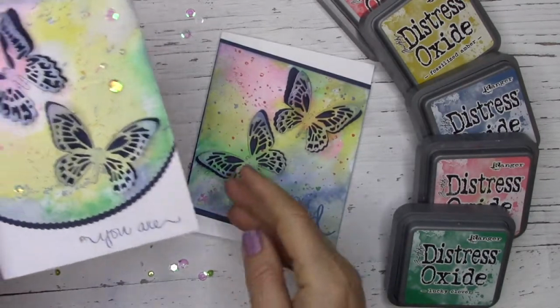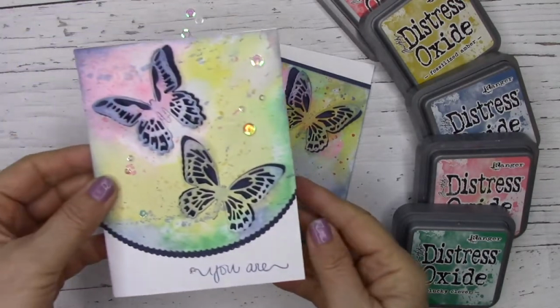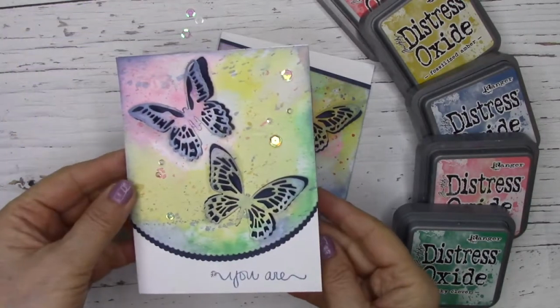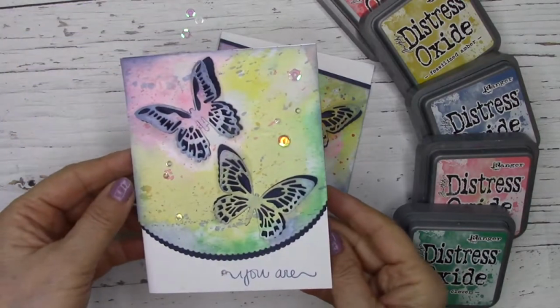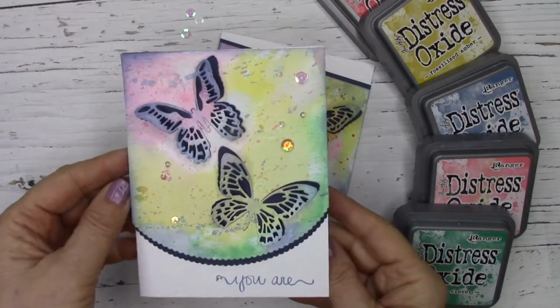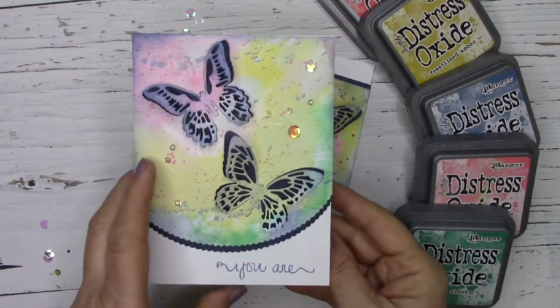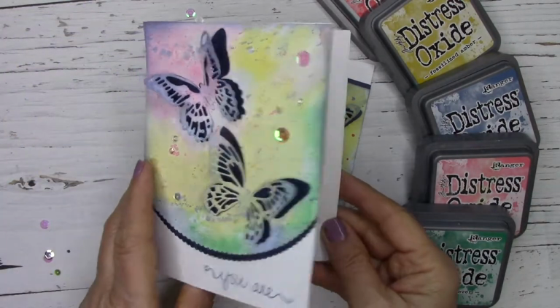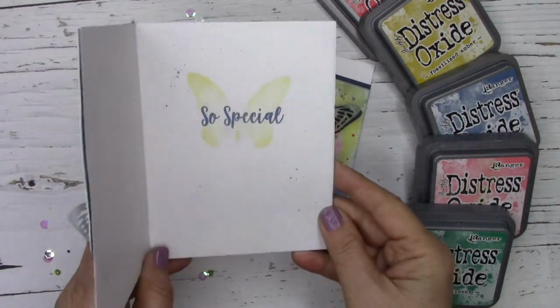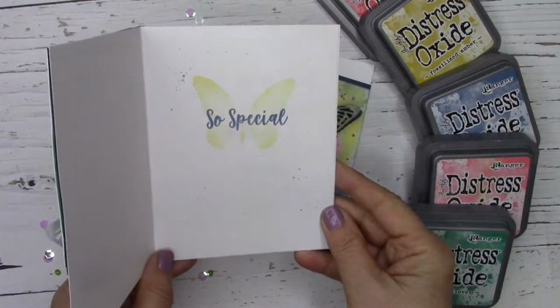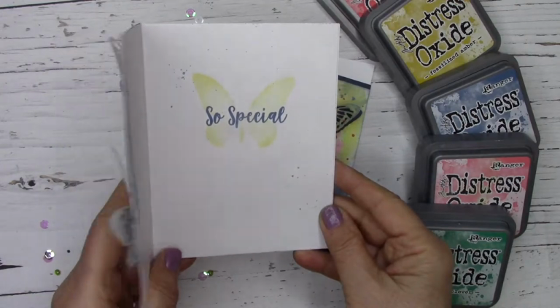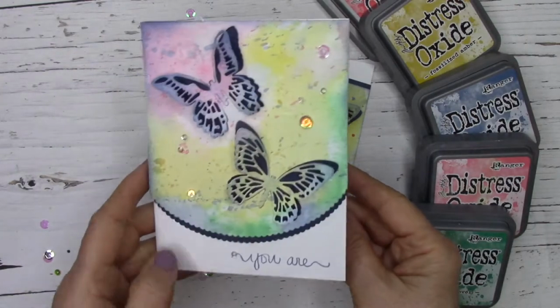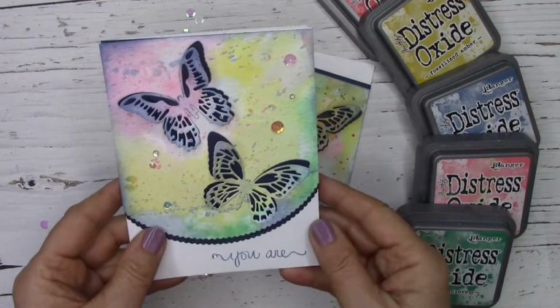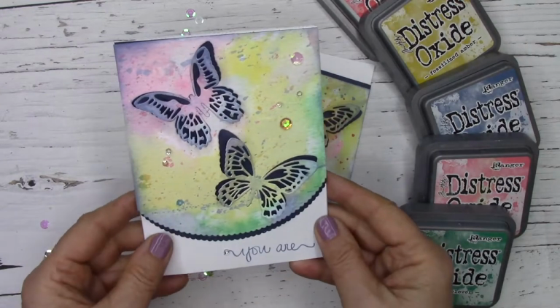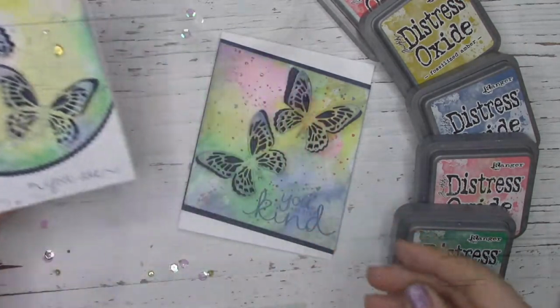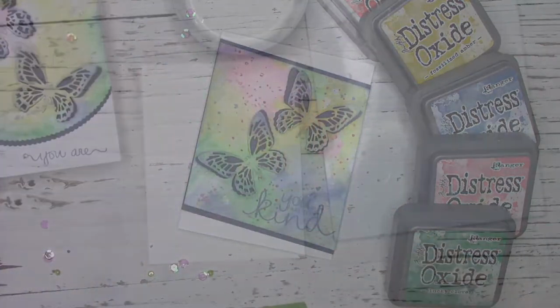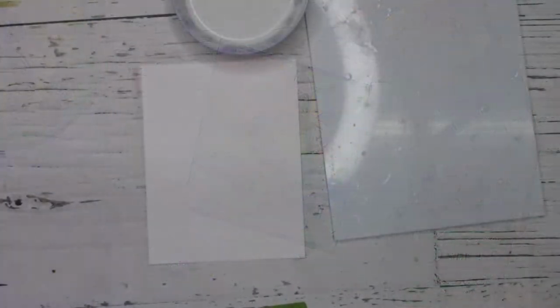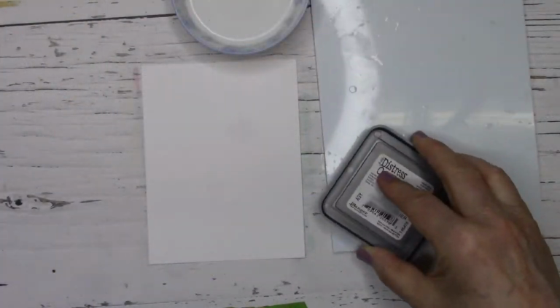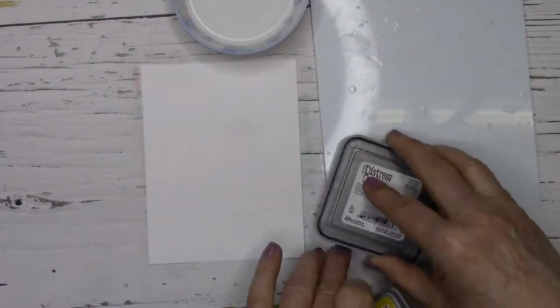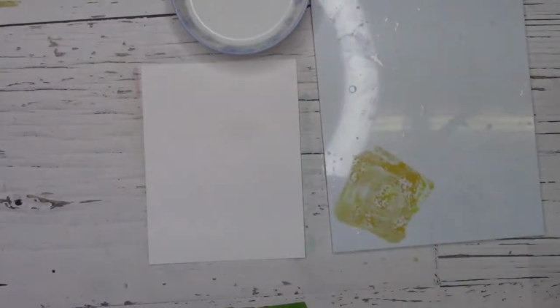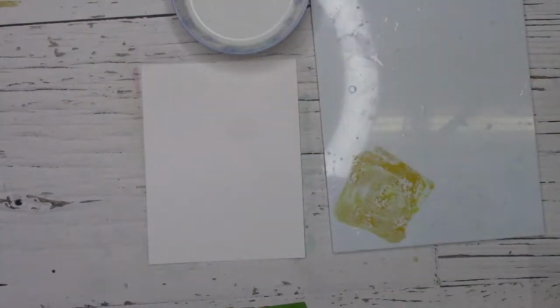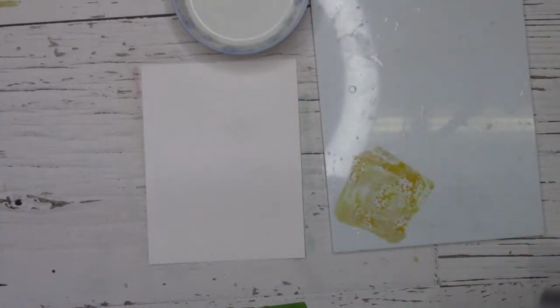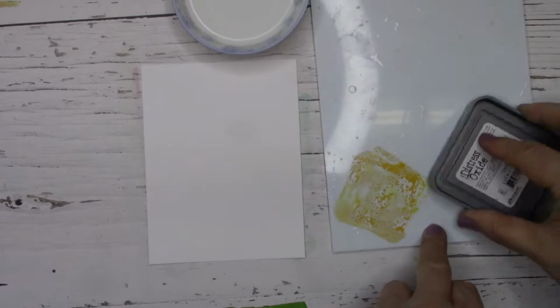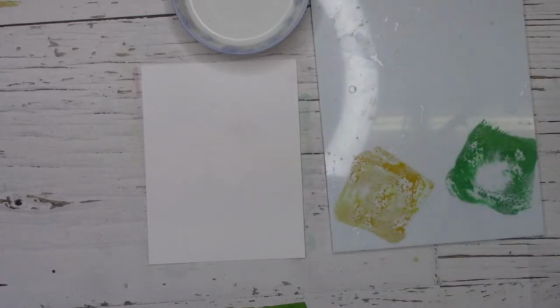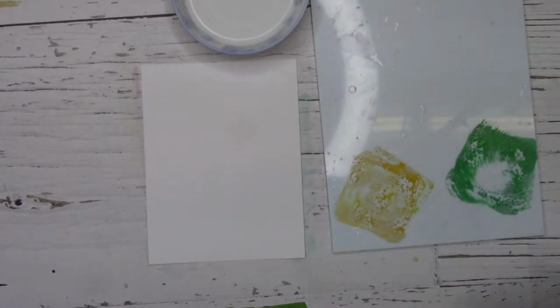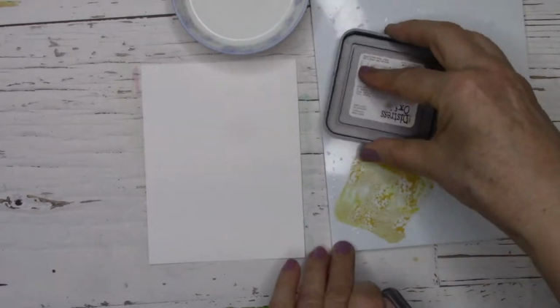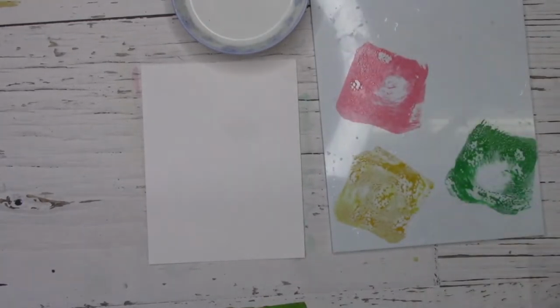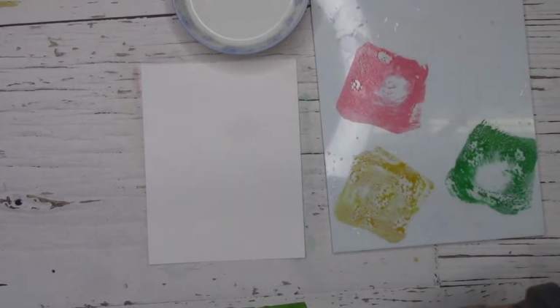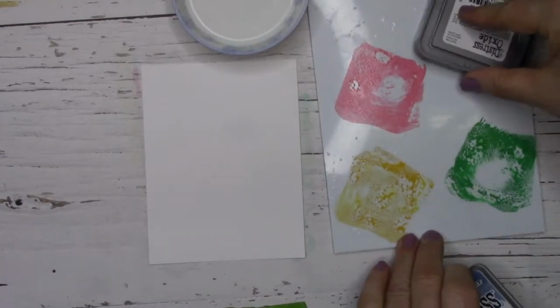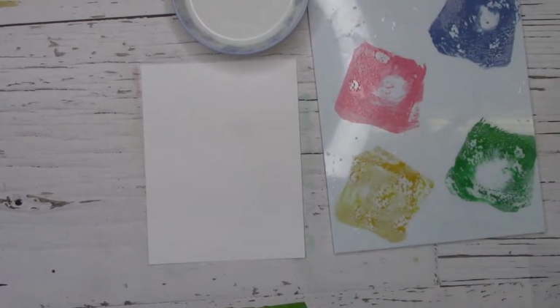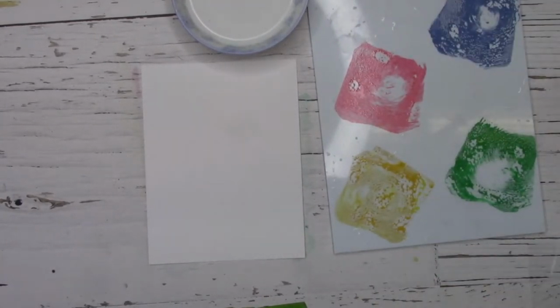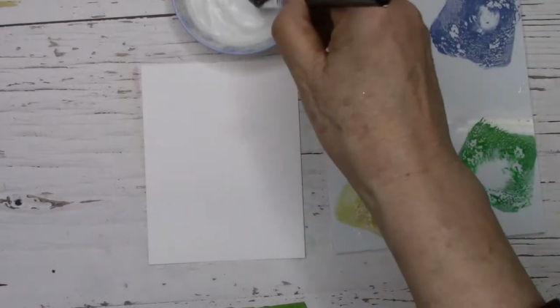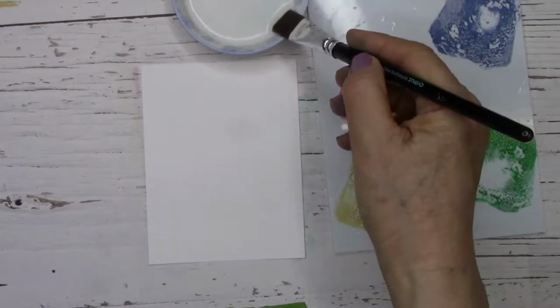First let's show you the inside which we've stamped and stenciled. This is the kind of technique that you can really play with. It may not look very nice to begin with, but once it dries the colors will blend together and the final product will amaze you.